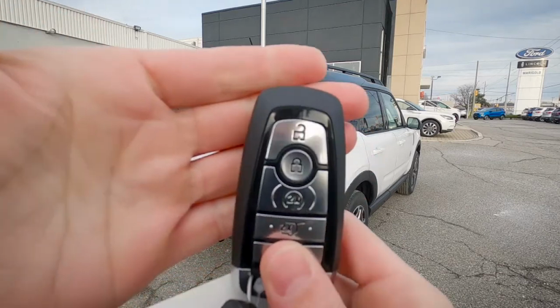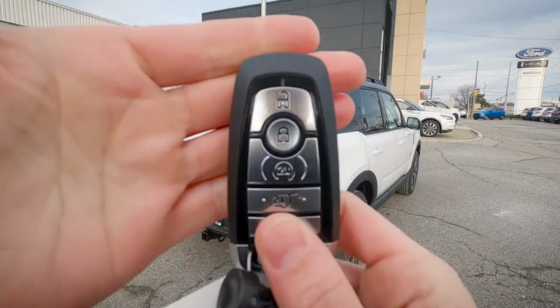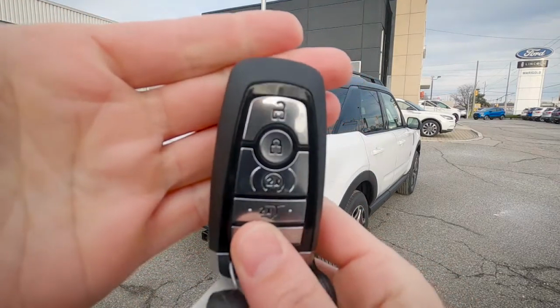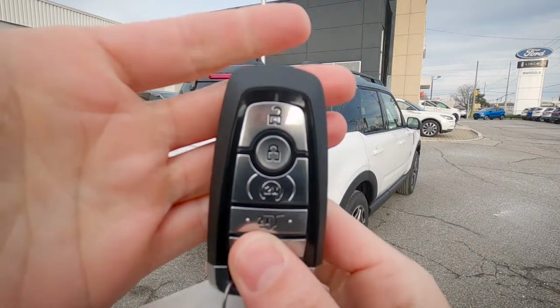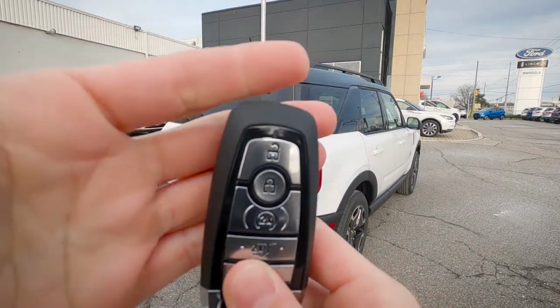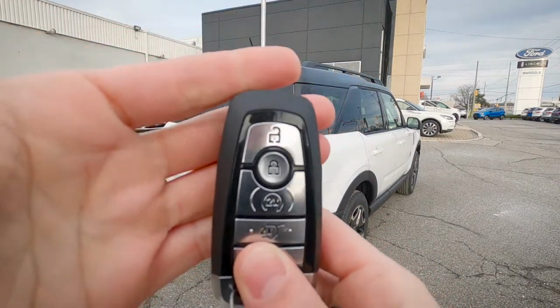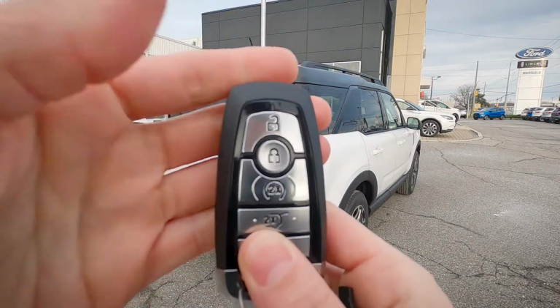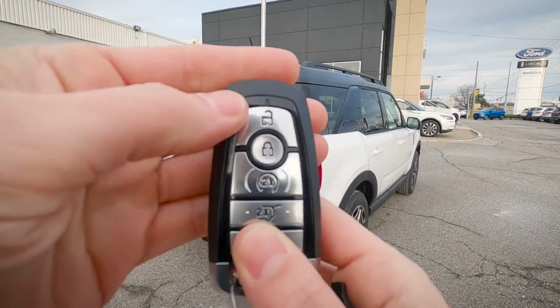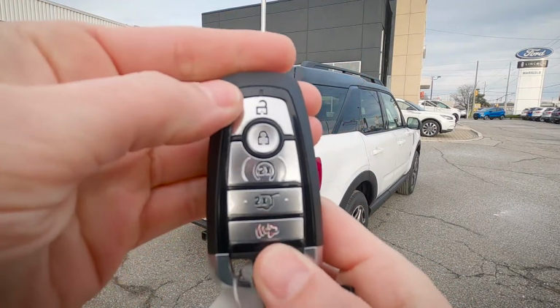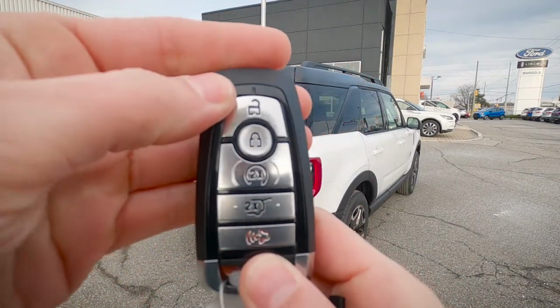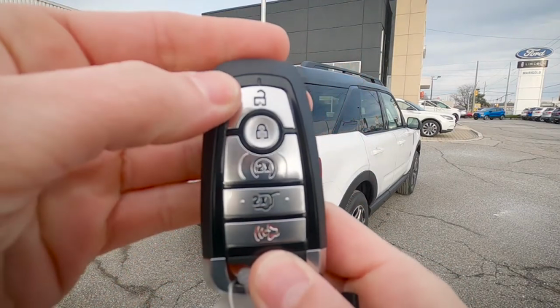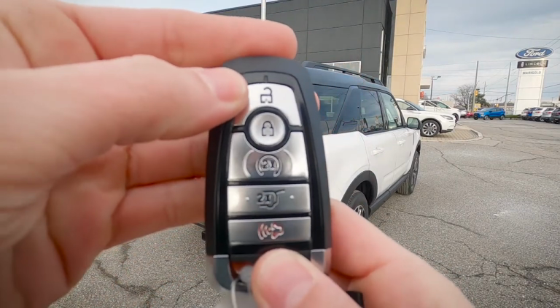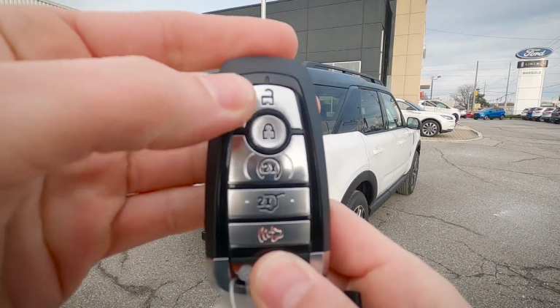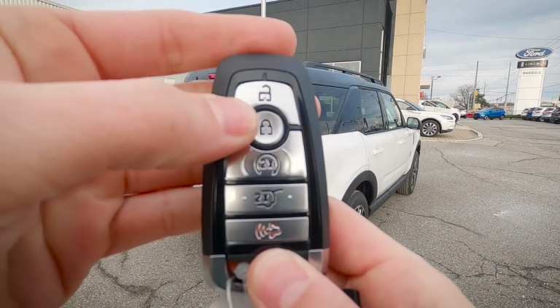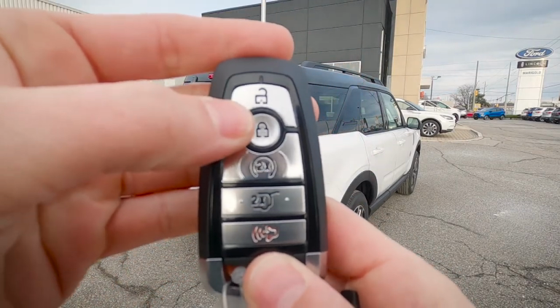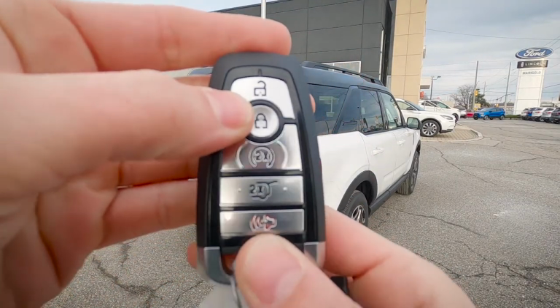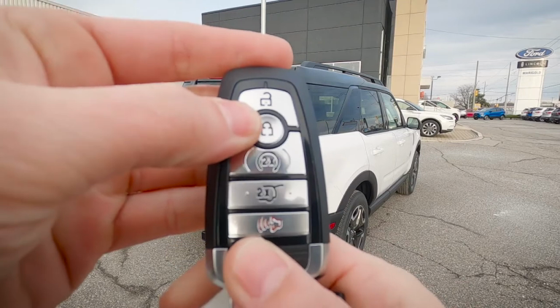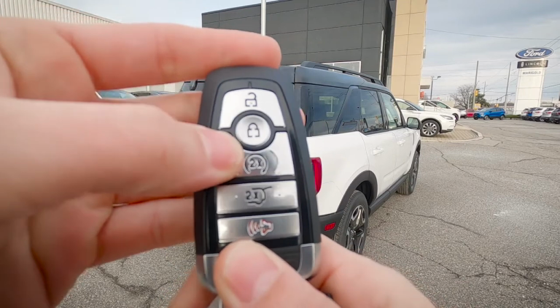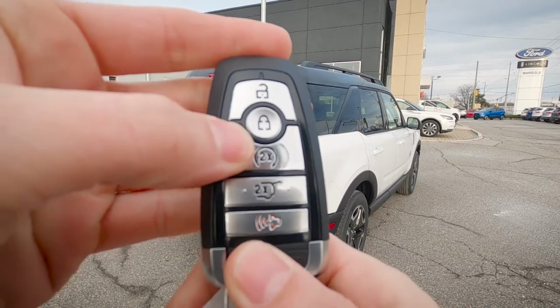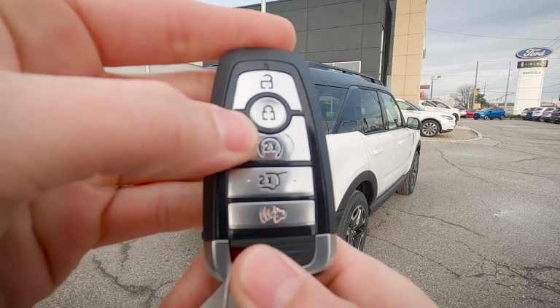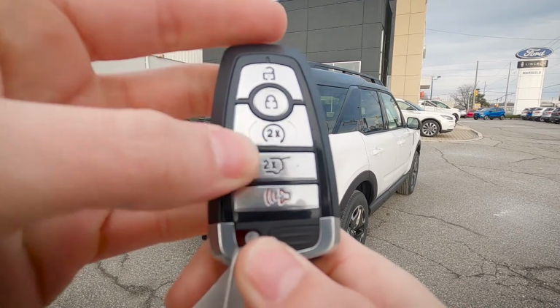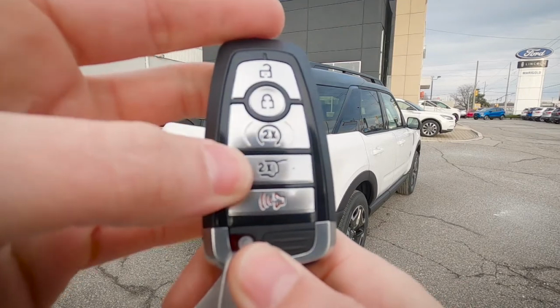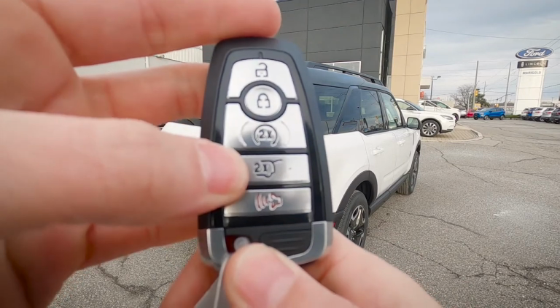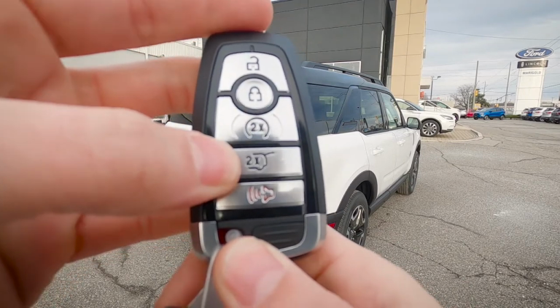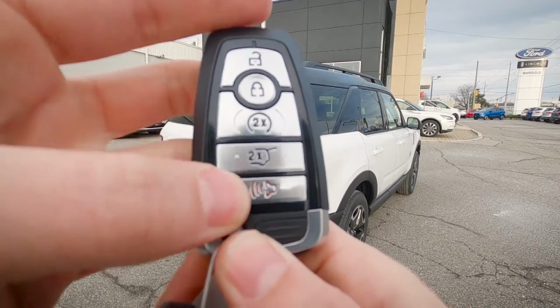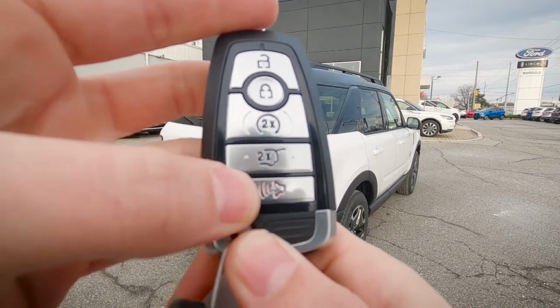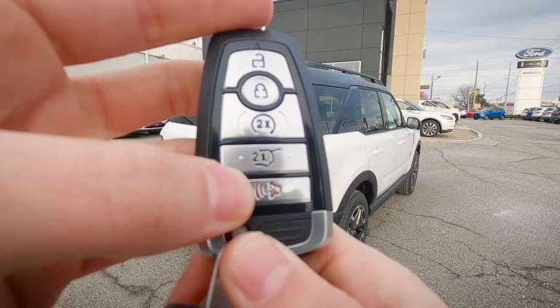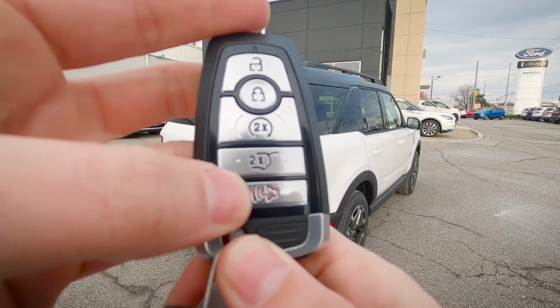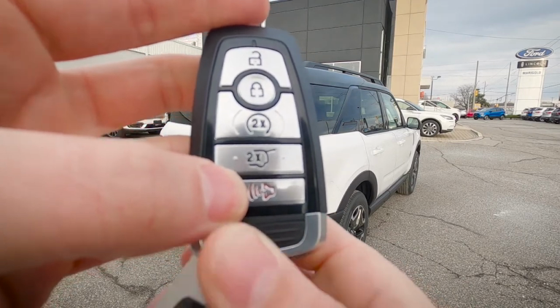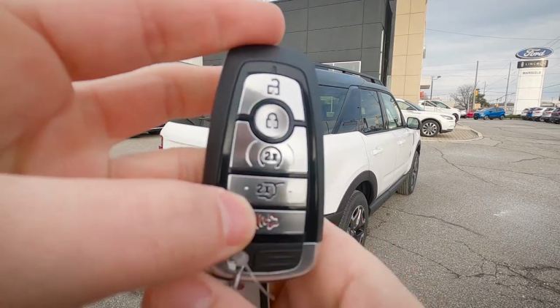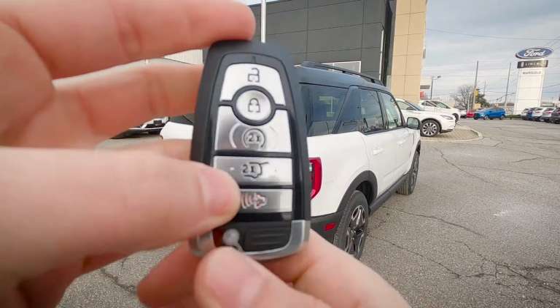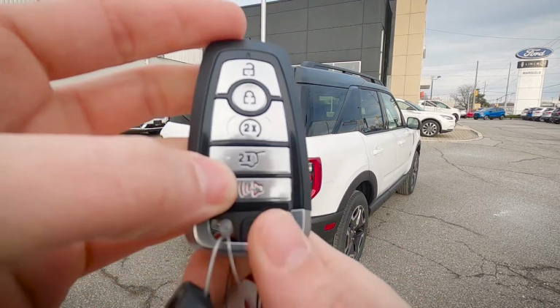Taking a quick peek at the key fob. On the very top we've got our unlock button, our lock button, remote start, our trunk release, as well as our horn or panic alarm button.